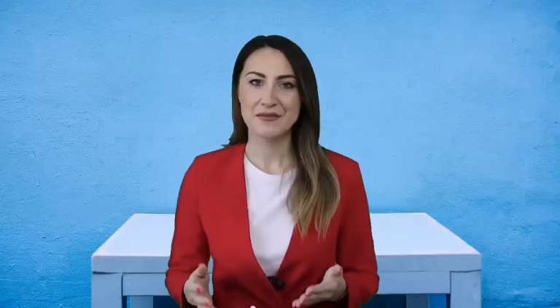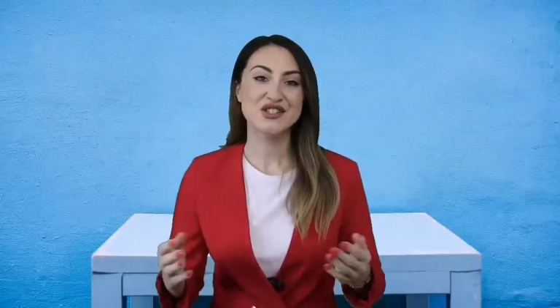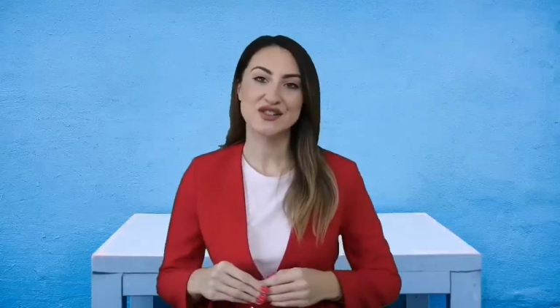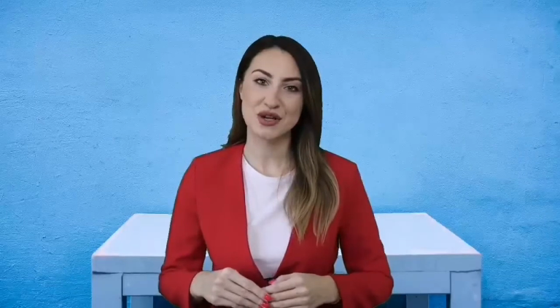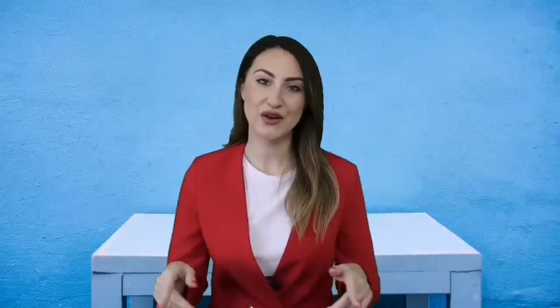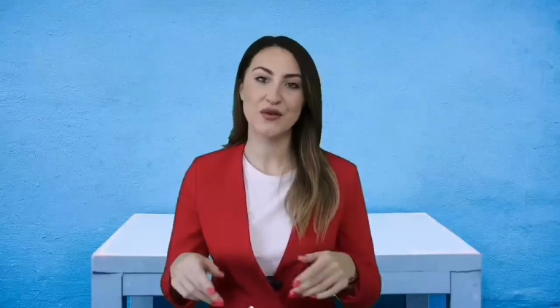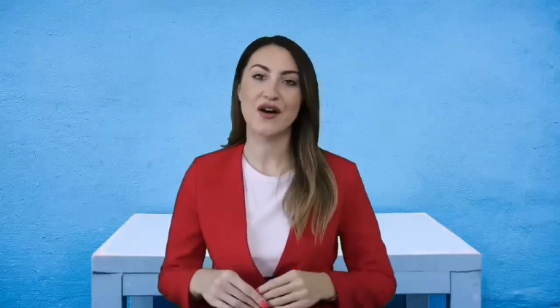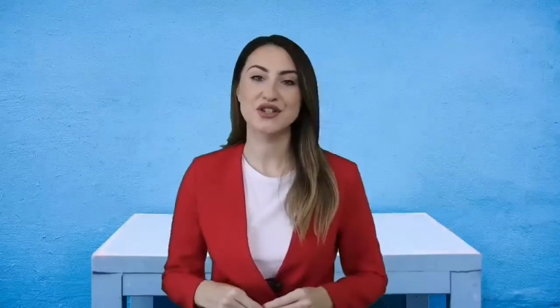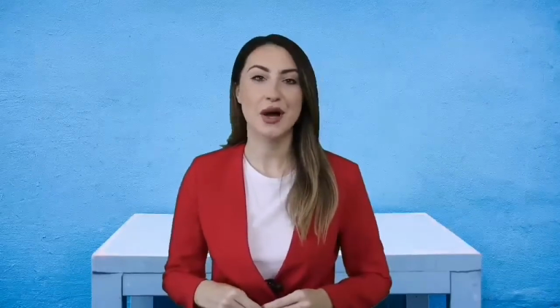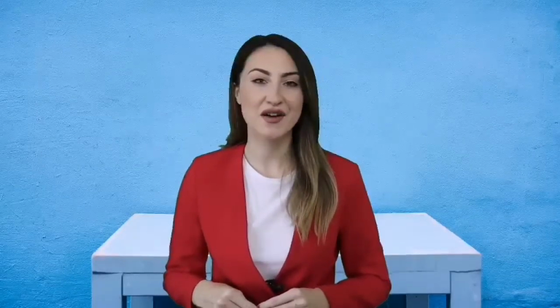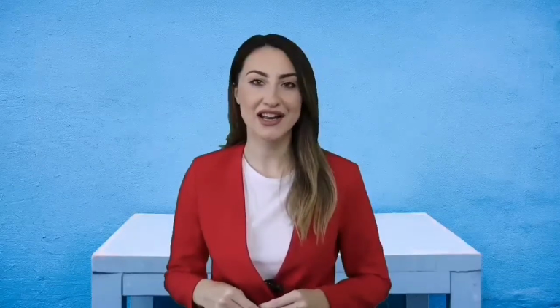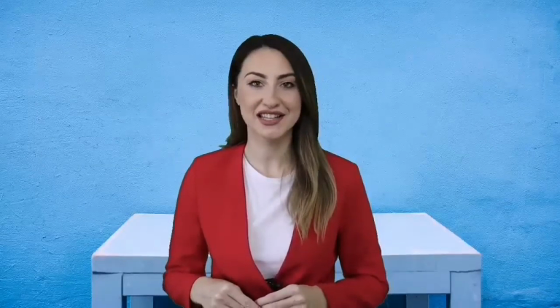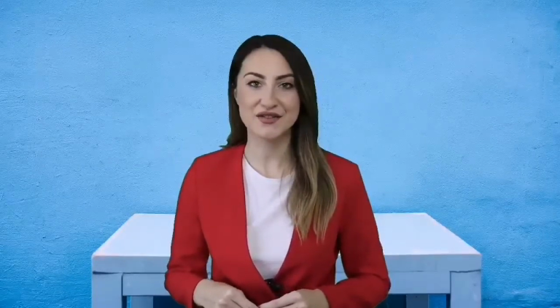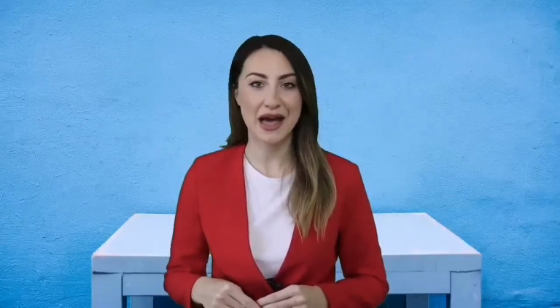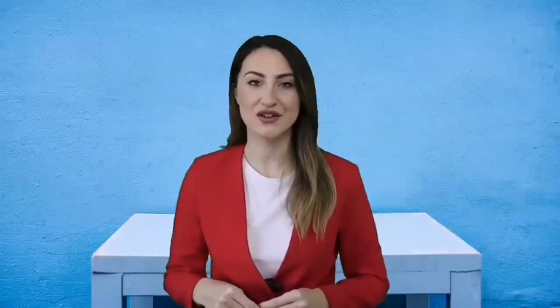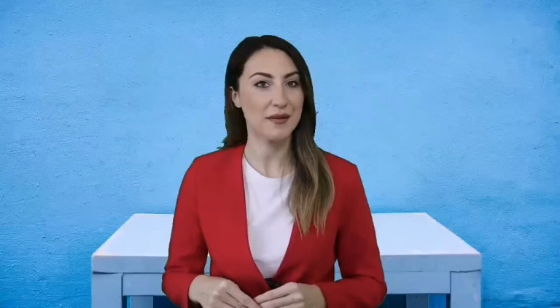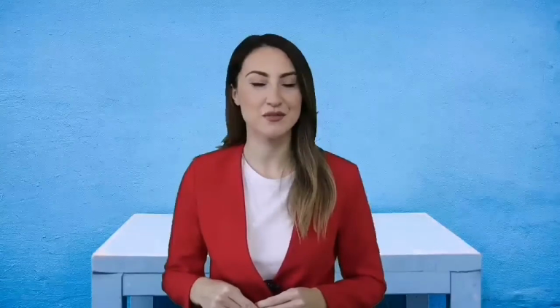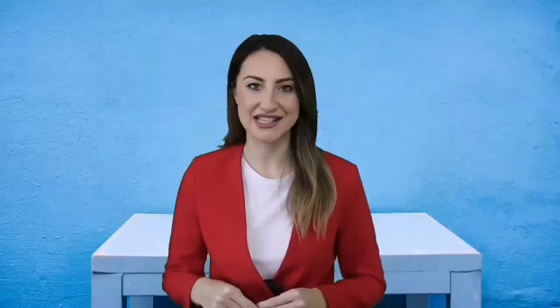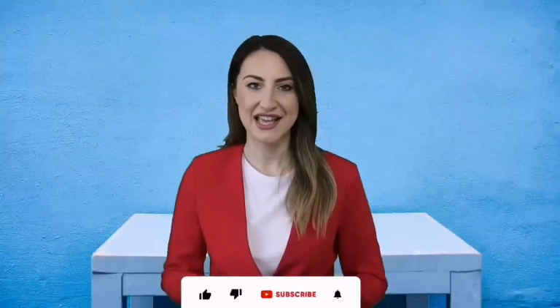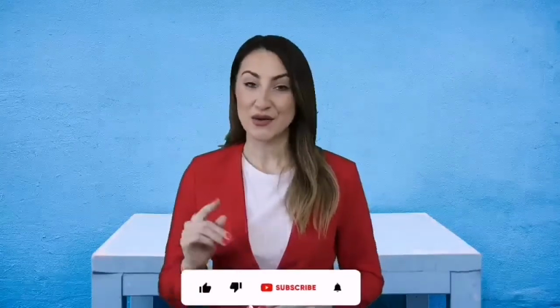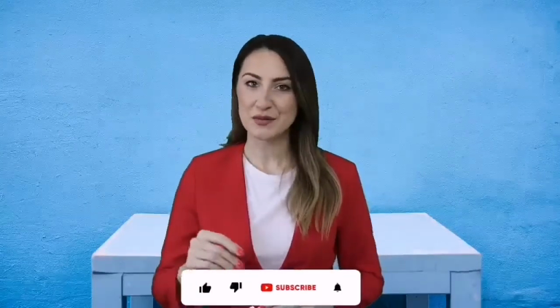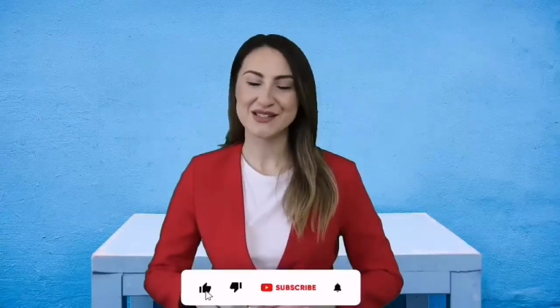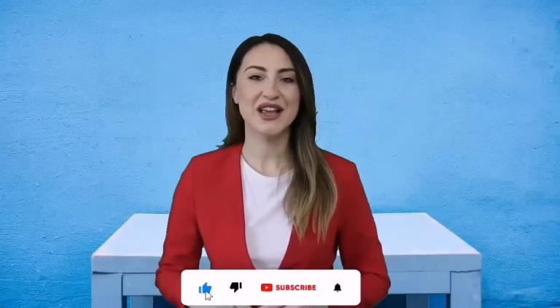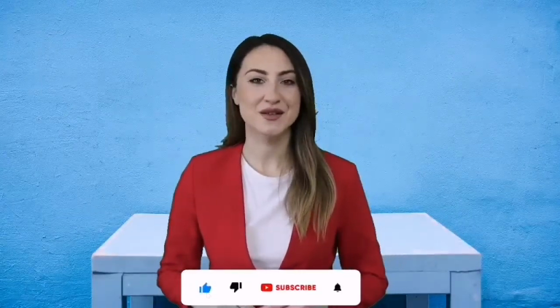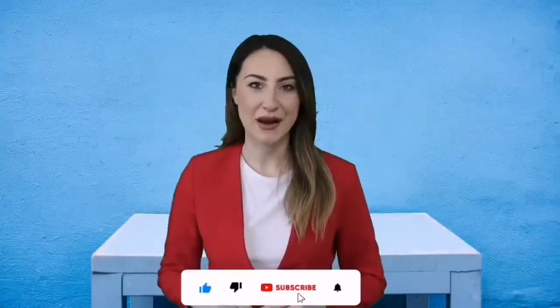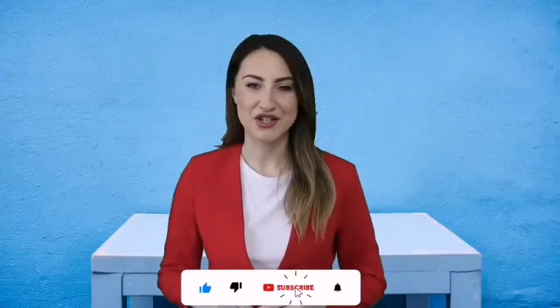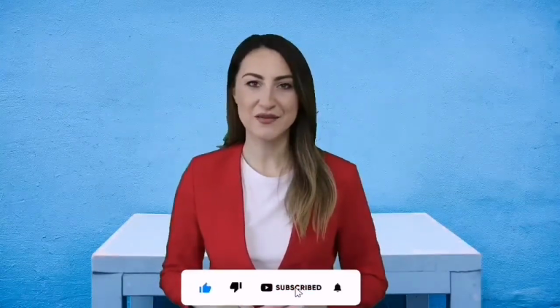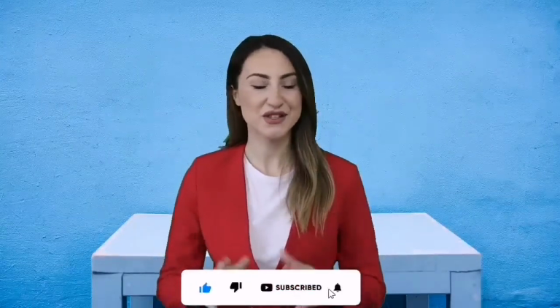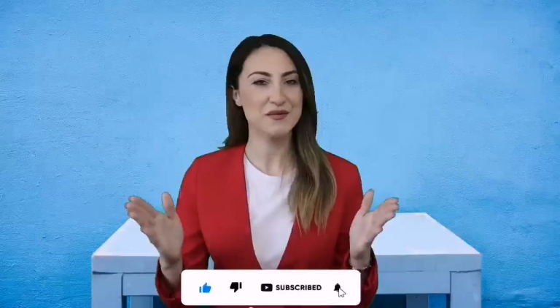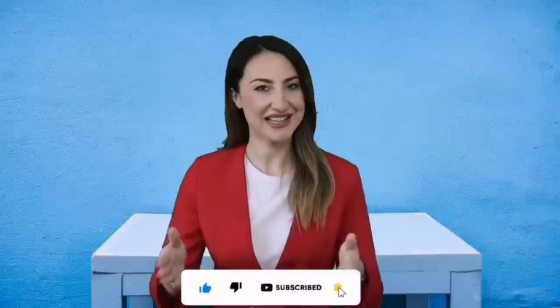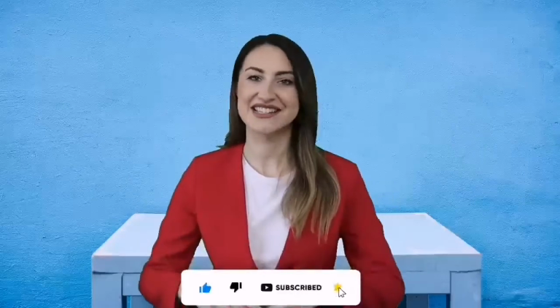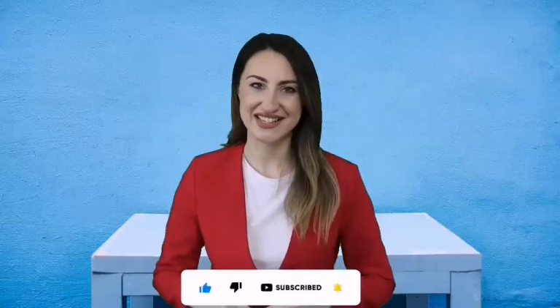Please check the description below for our featured top 5 product links from Amazon for updated prices. Also, please don't forget to subscribe to our channel. So, let's get started!